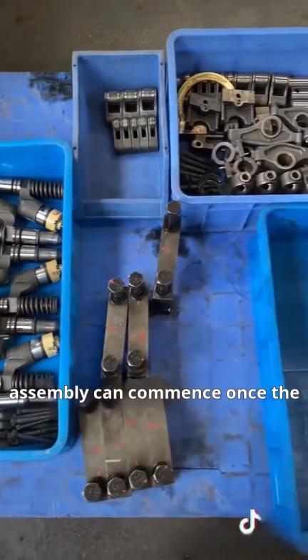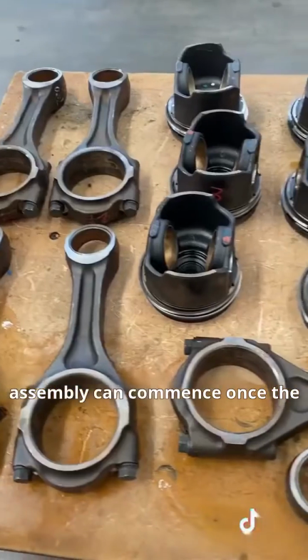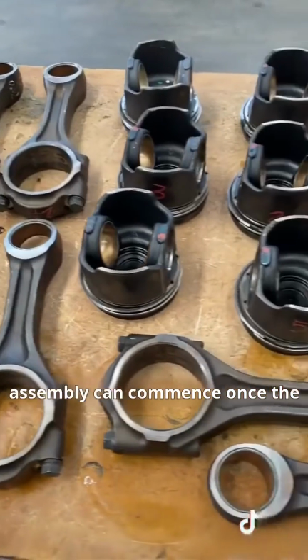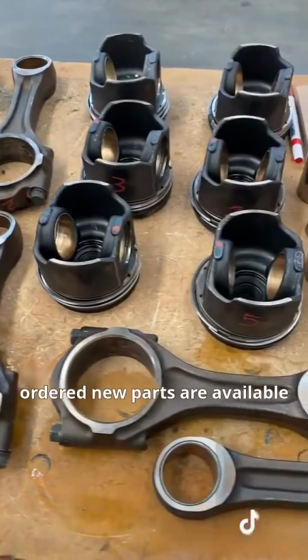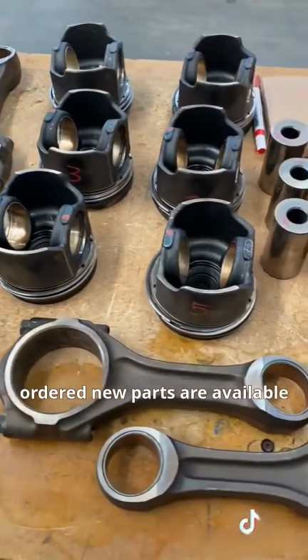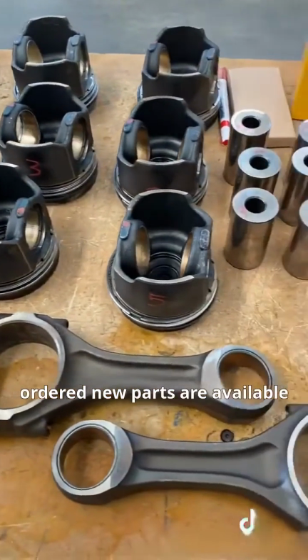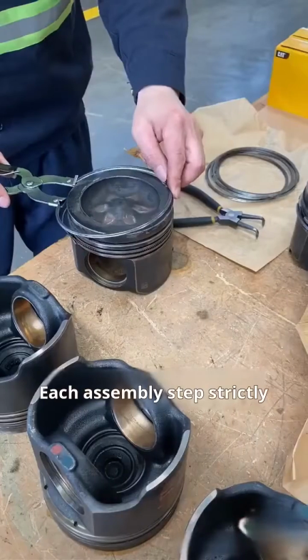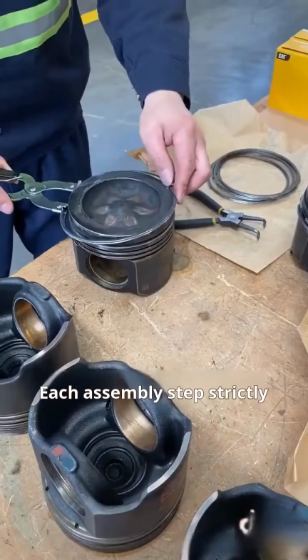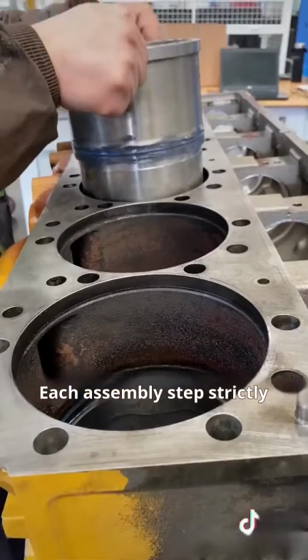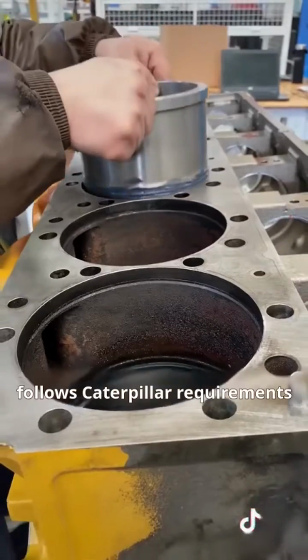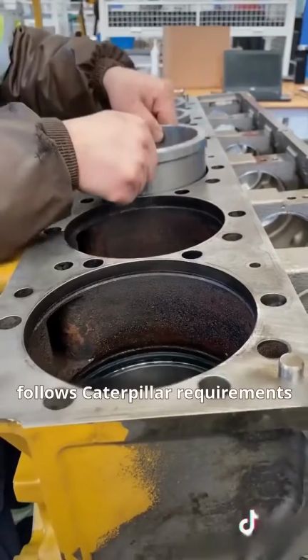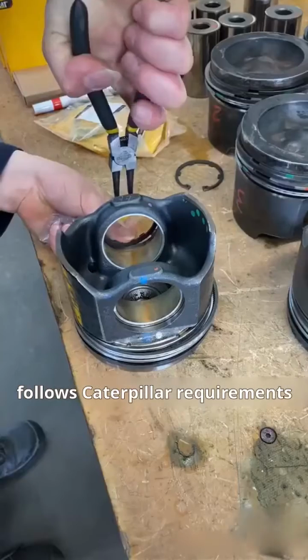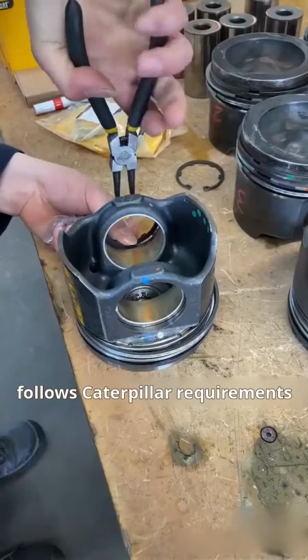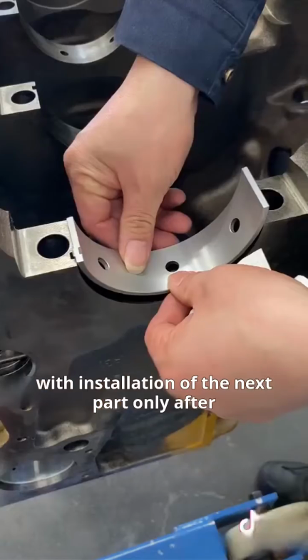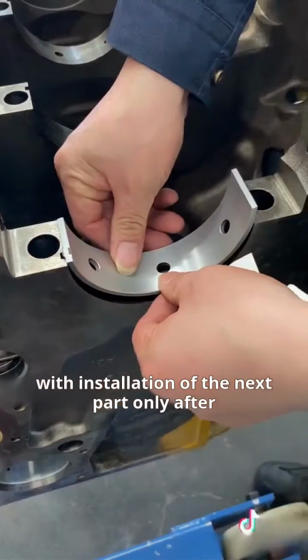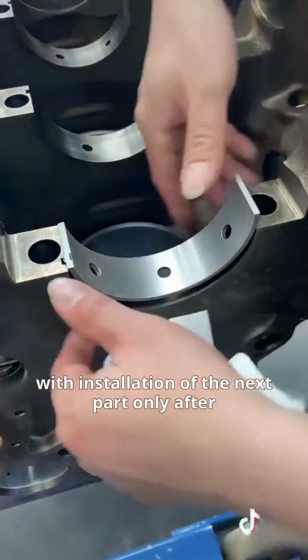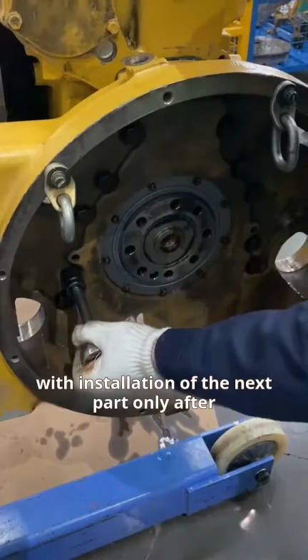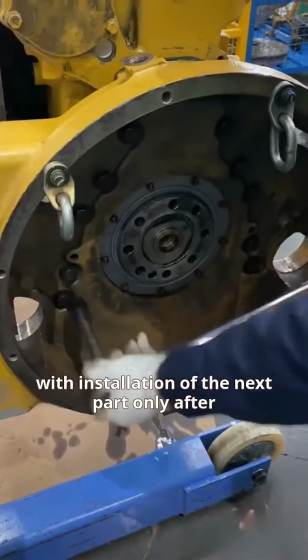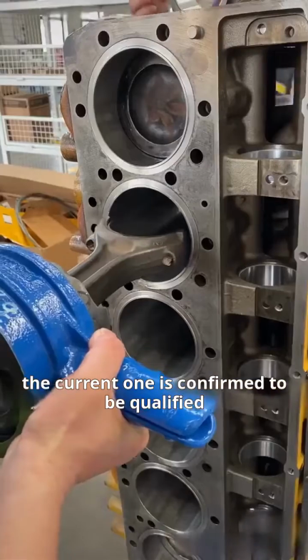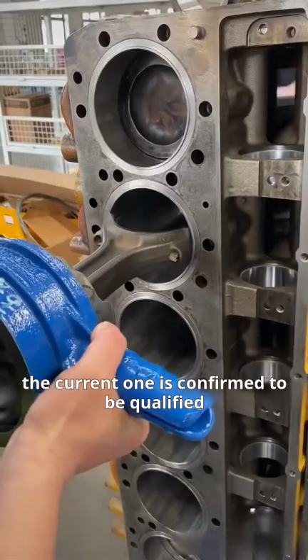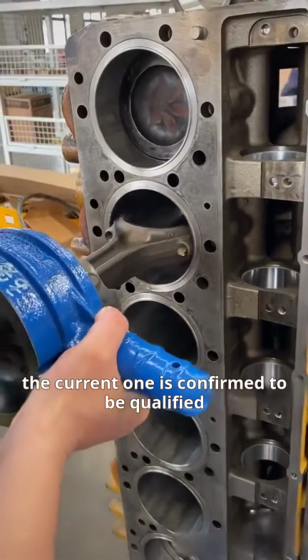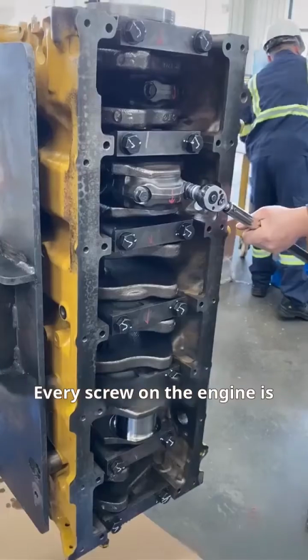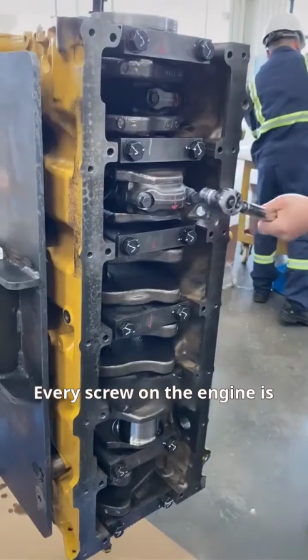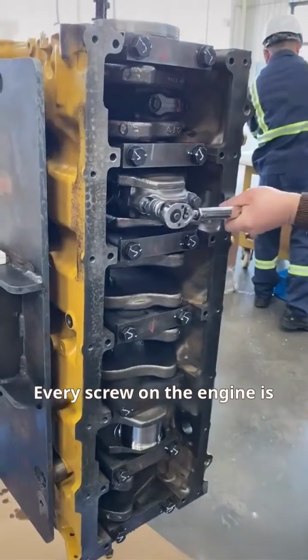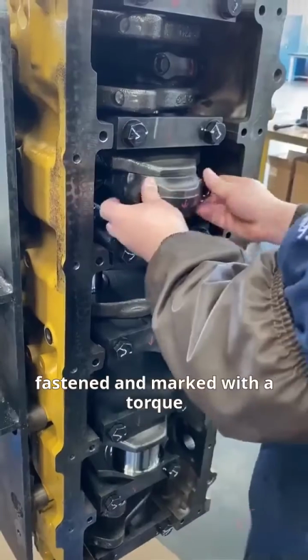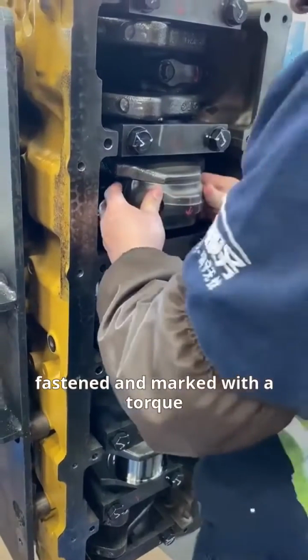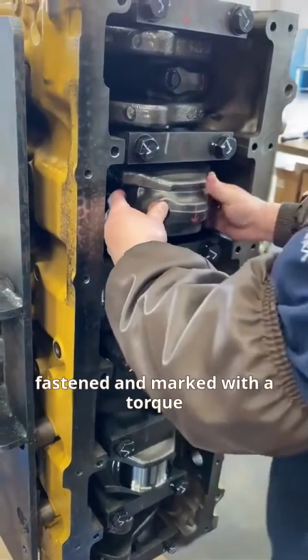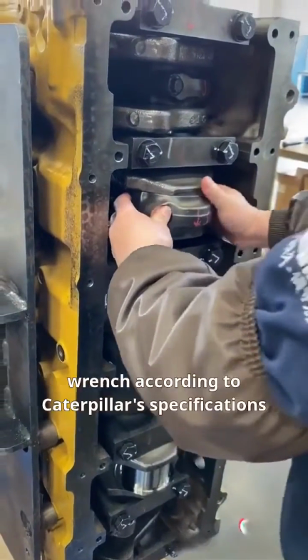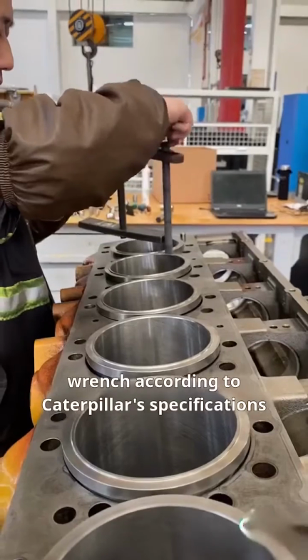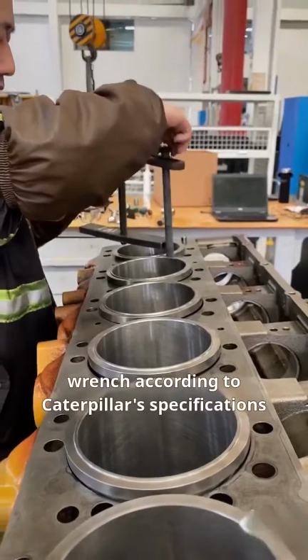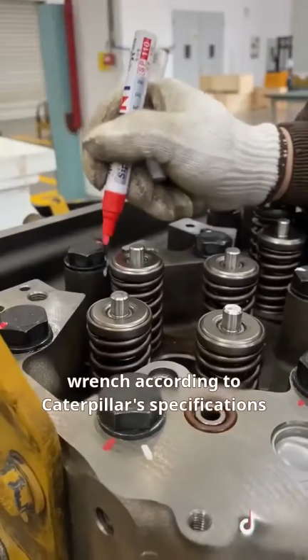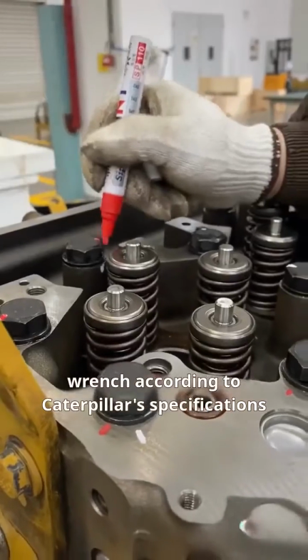Assembly can commence once the ordered new parts are available. Each assembly step strictly follows Caterpillar requirements, with installation of the next part only after the current one is confirmed to be qualified. Every screw on the engine is fastened and marked with a torque wrench according to Caterpillar's specifications.